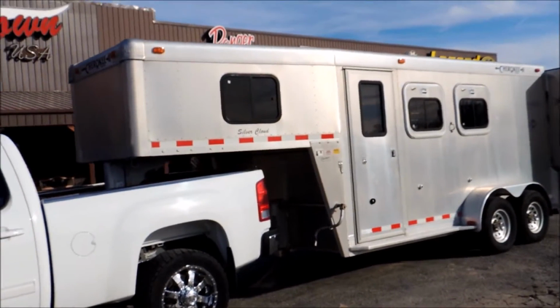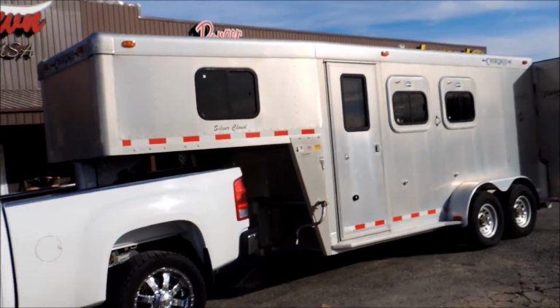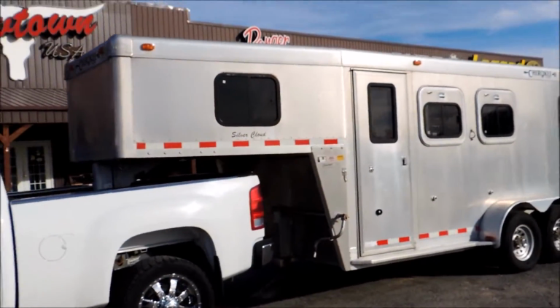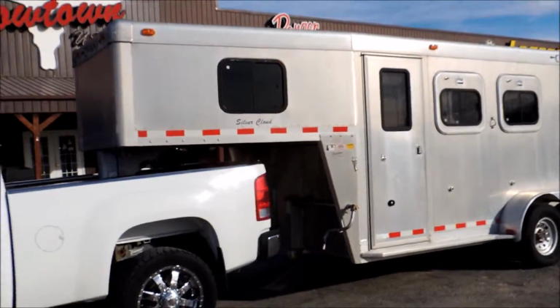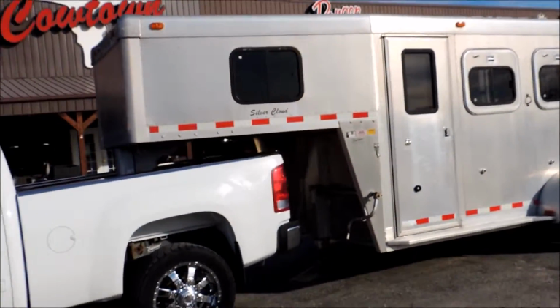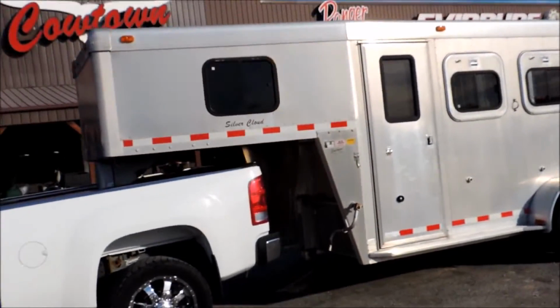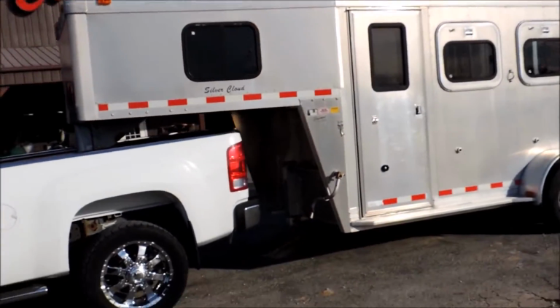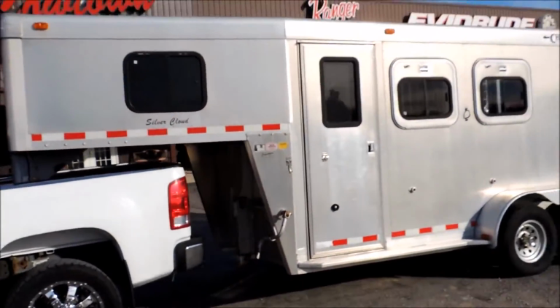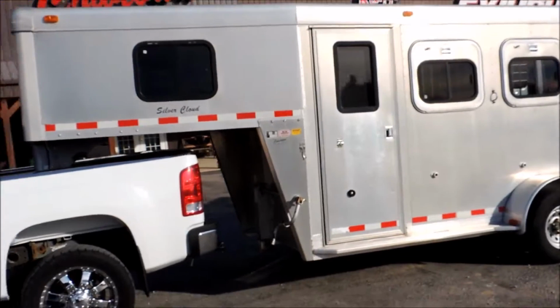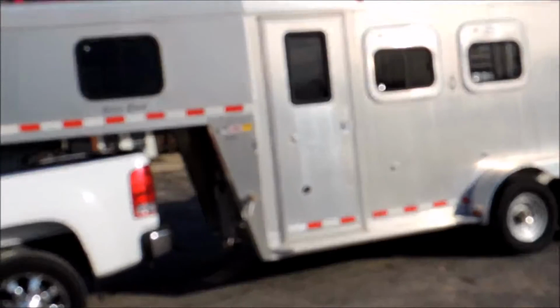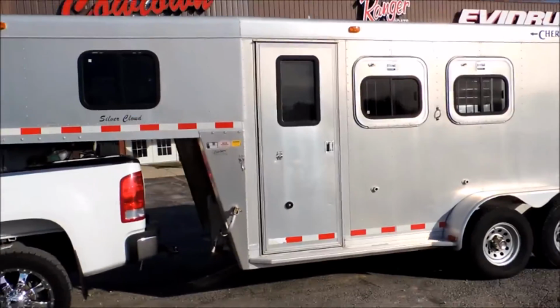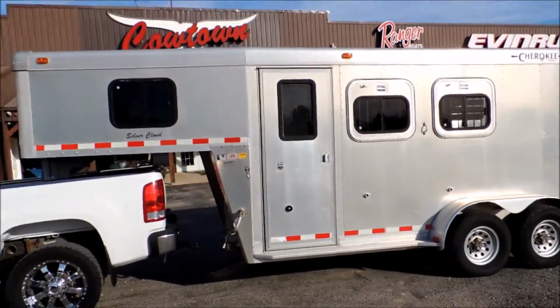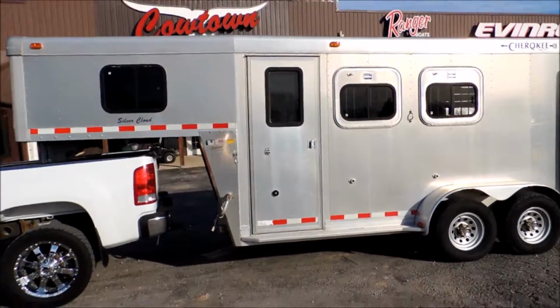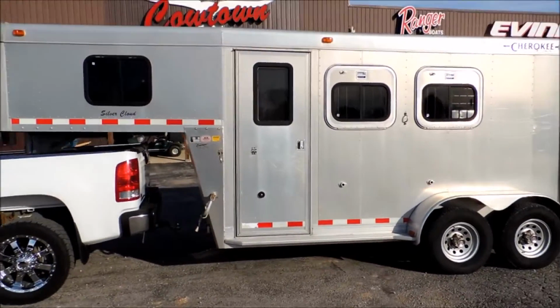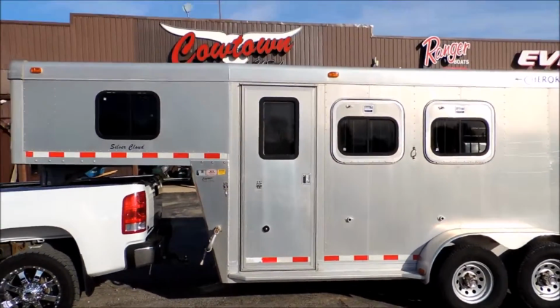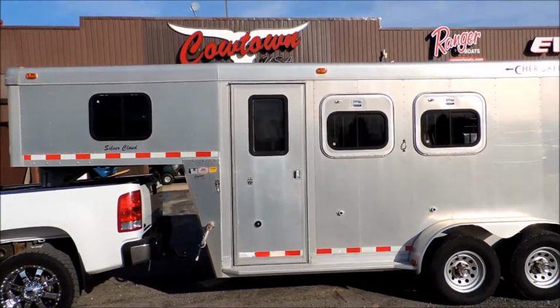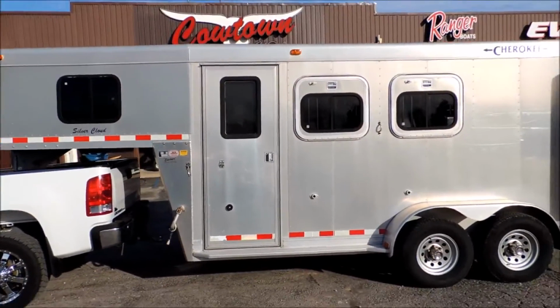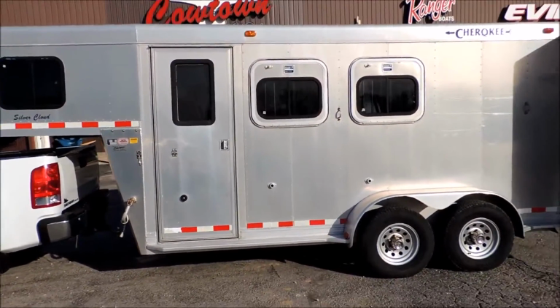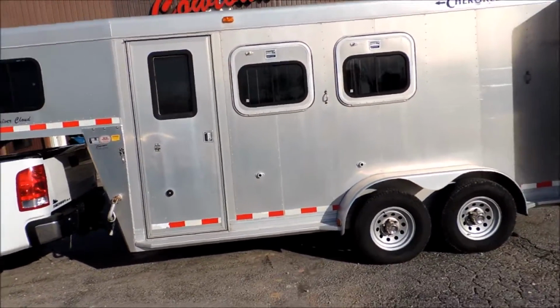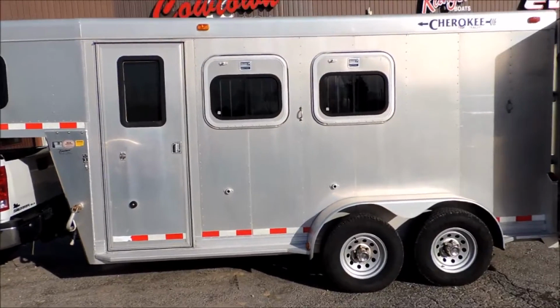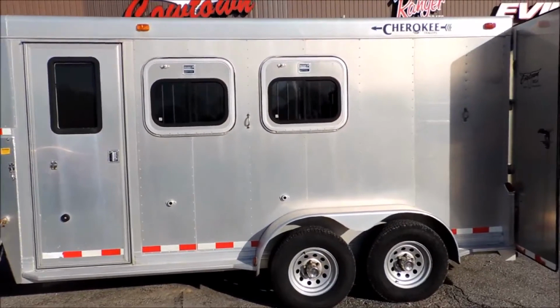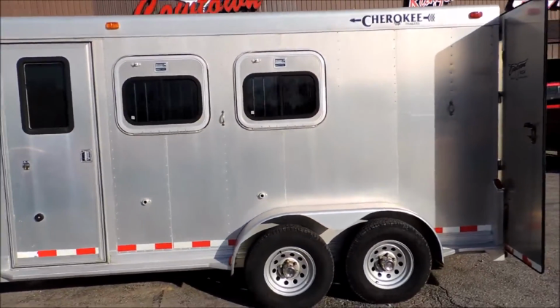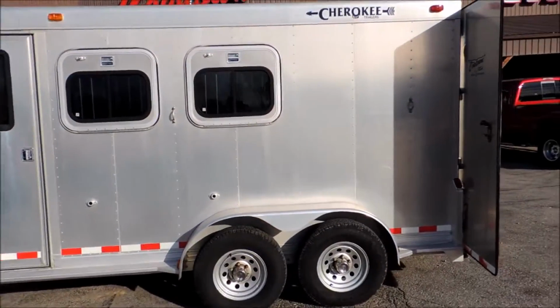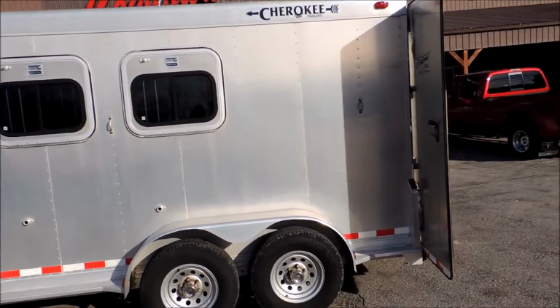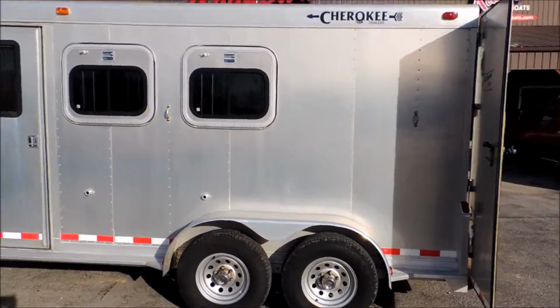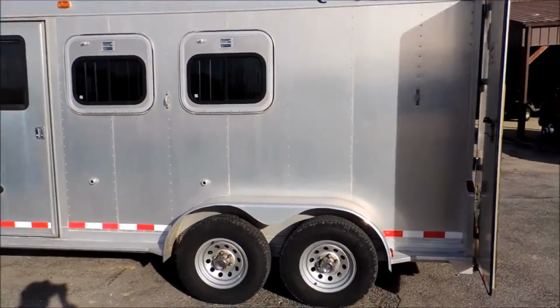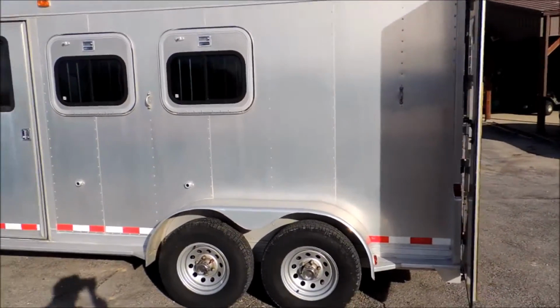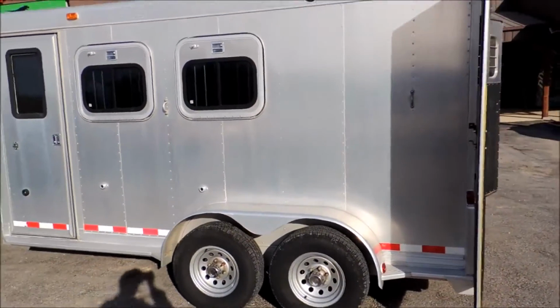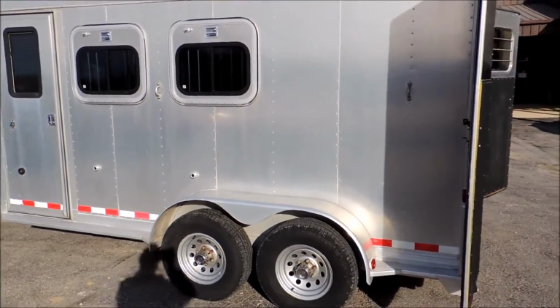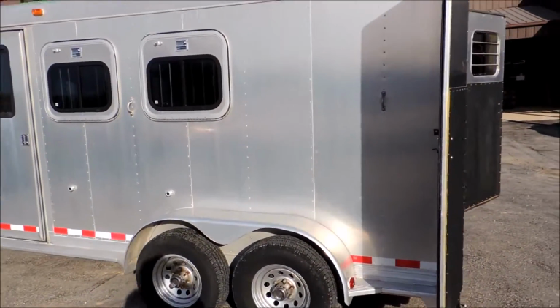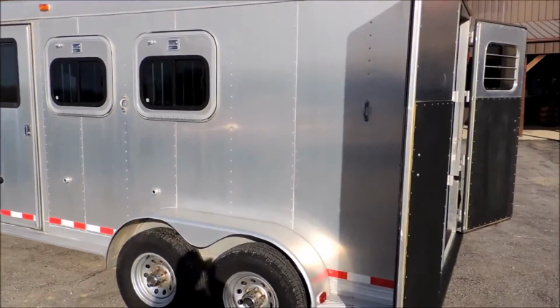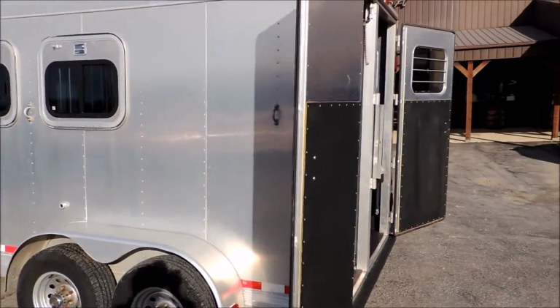No dings, no dents, nothing's hammered it. It looks like it's just kind of been preserved. It's an older trailer. You can spend $16,000 or $18,000 on one if you want to, but this one's sitting here — I don't know why you would.